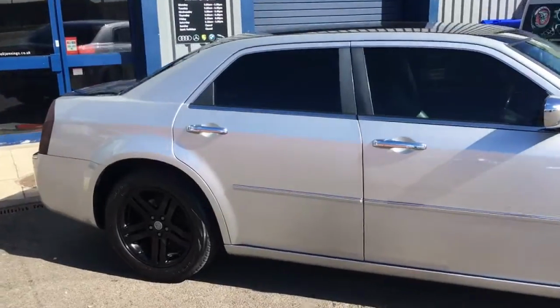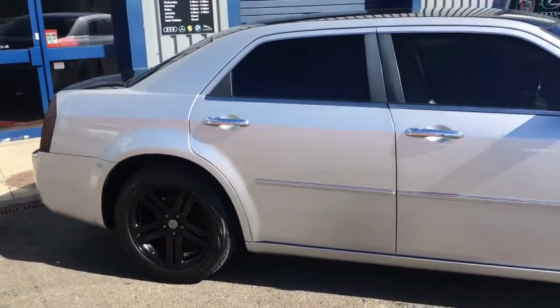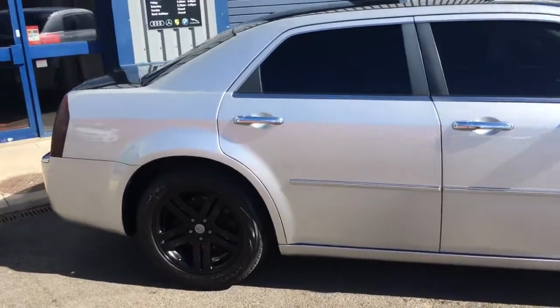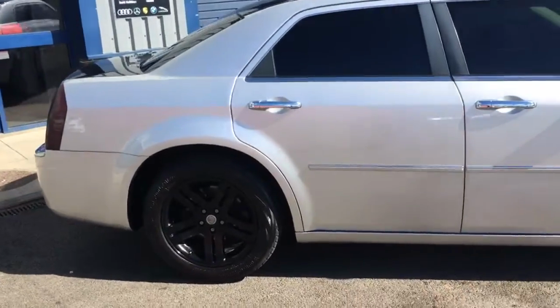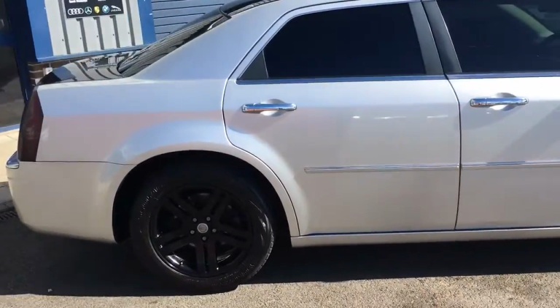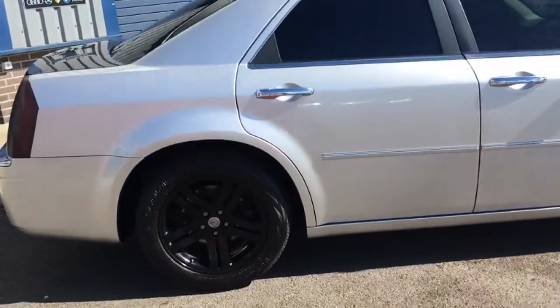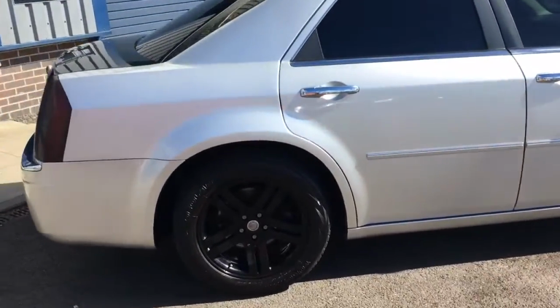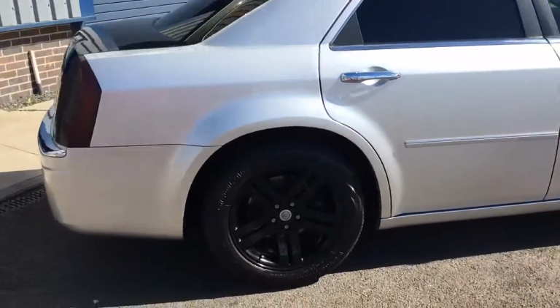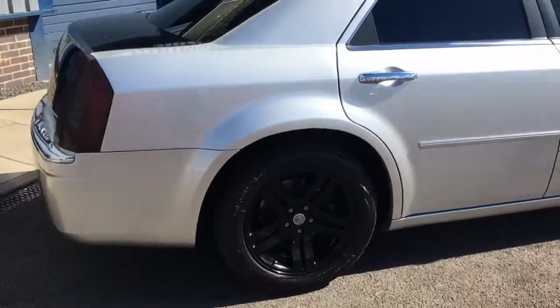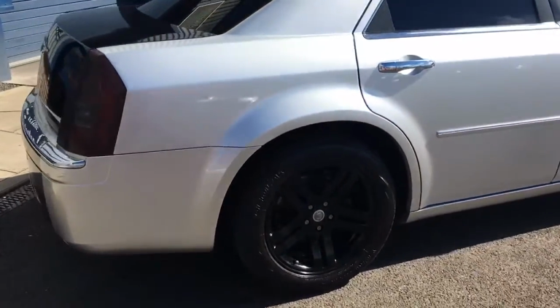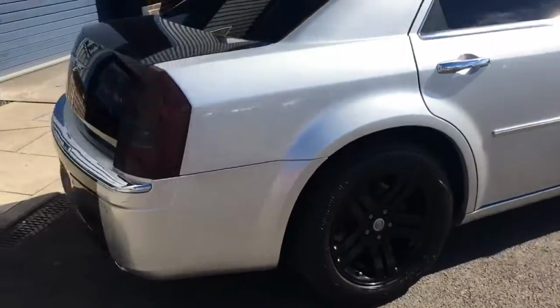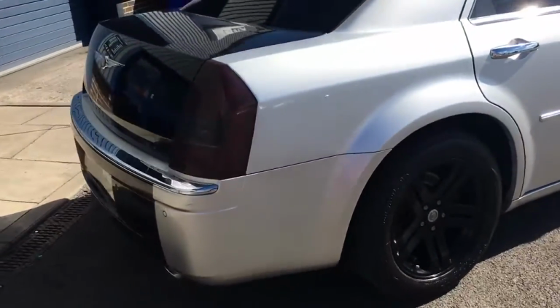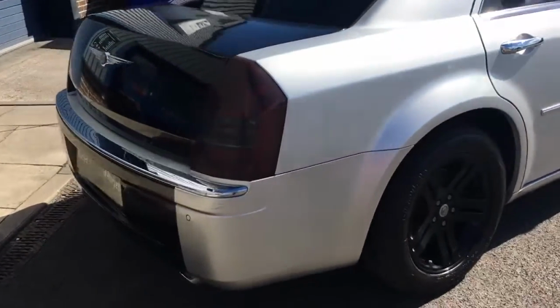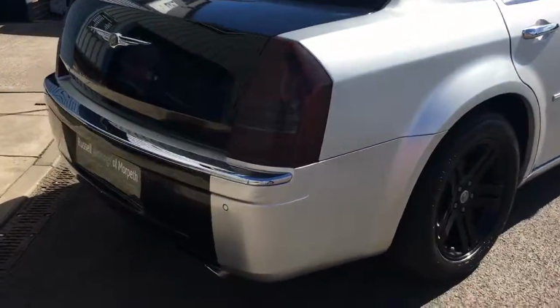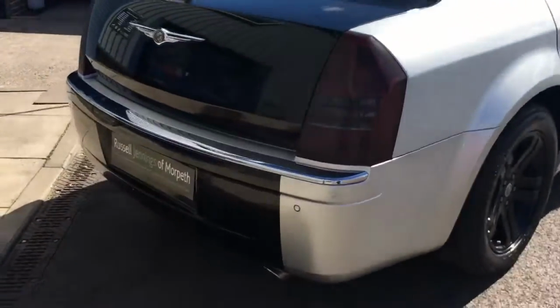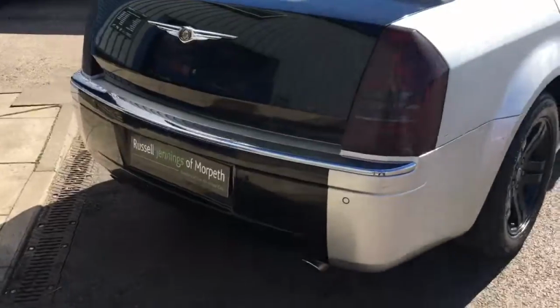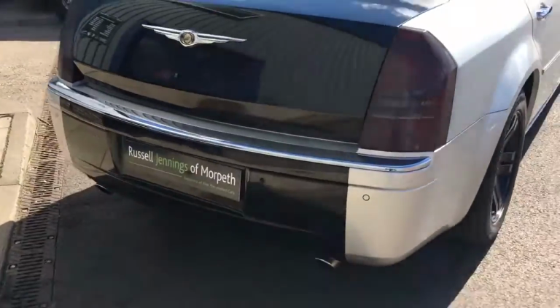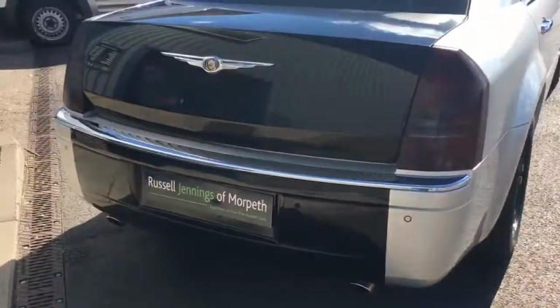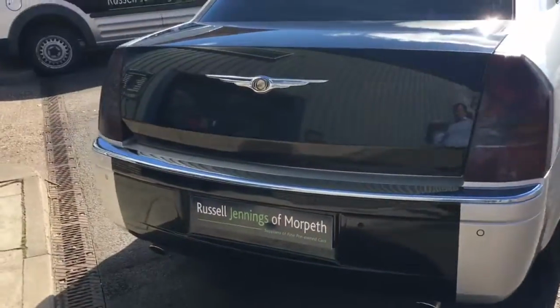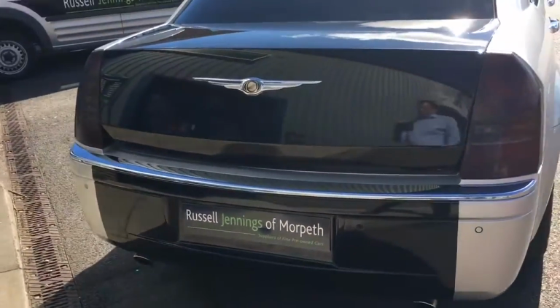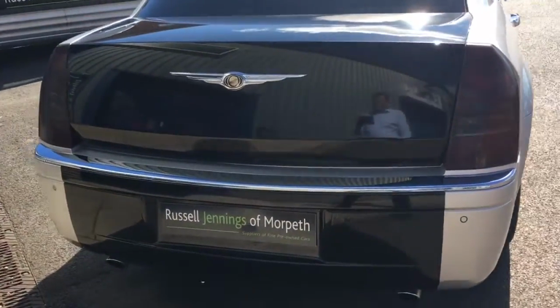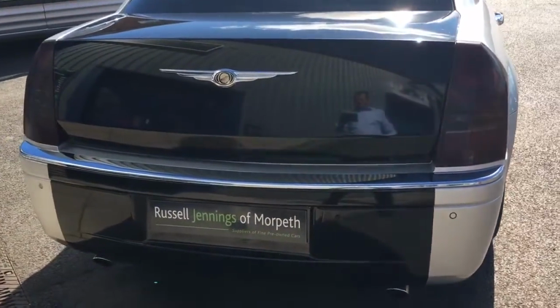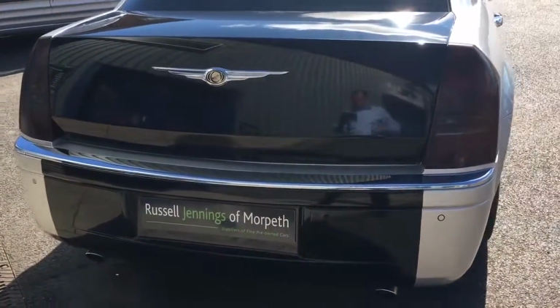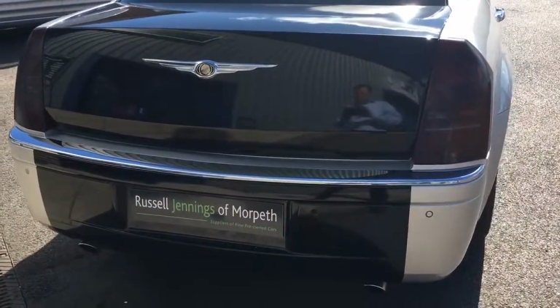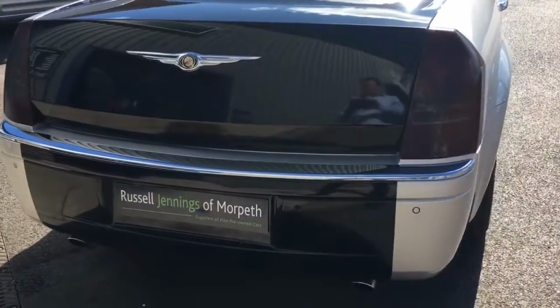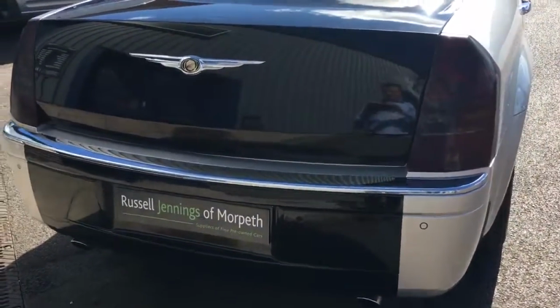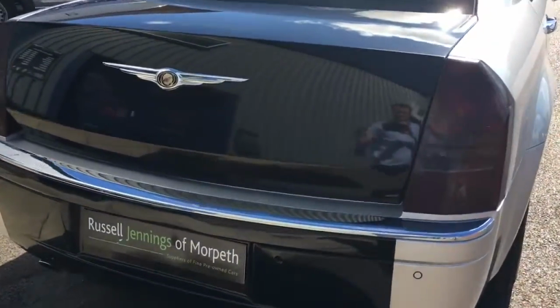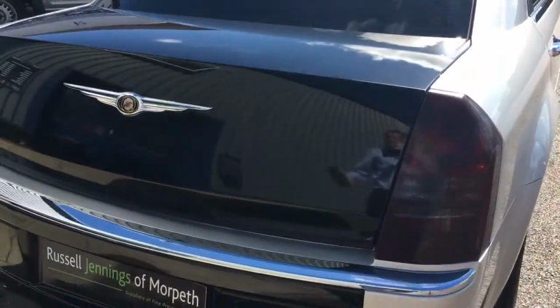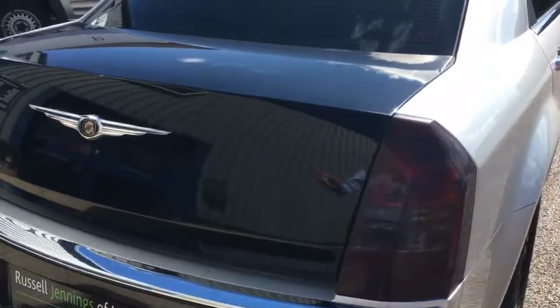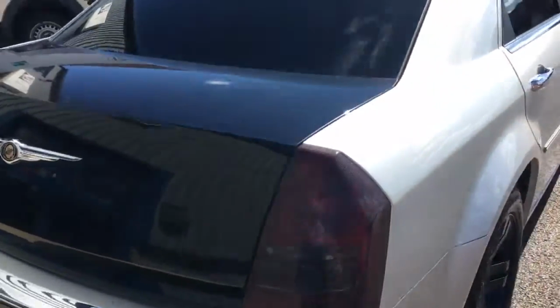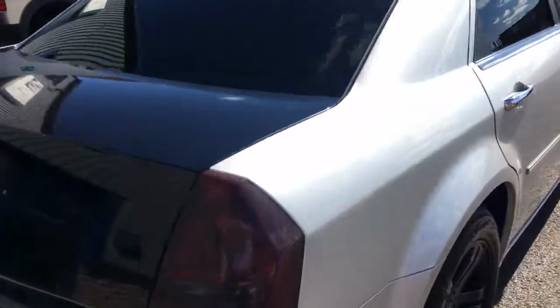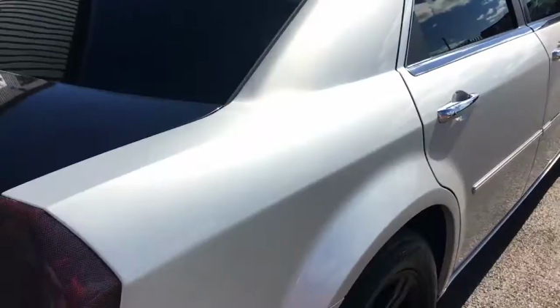The car will come with 12 months MOT and go through its mechanical inspection as all our cars do here. It's got rear park distance control and generous boot space — we'll come back to that in a moment.